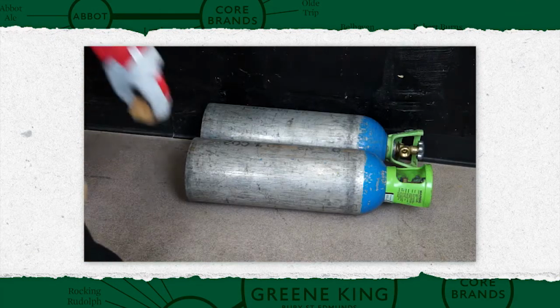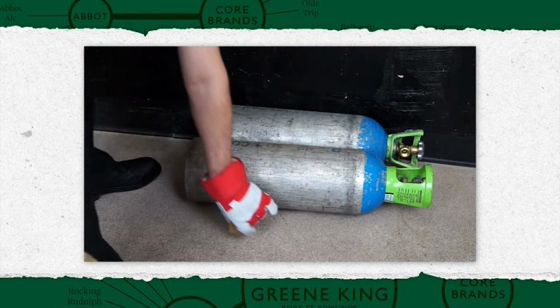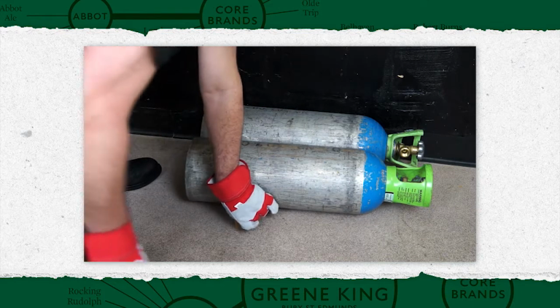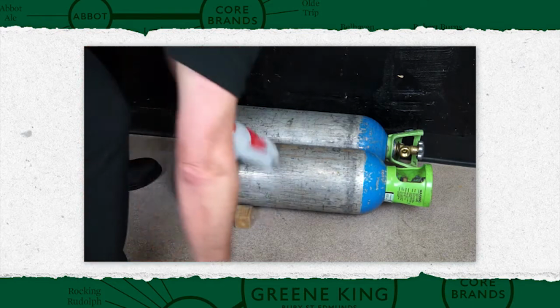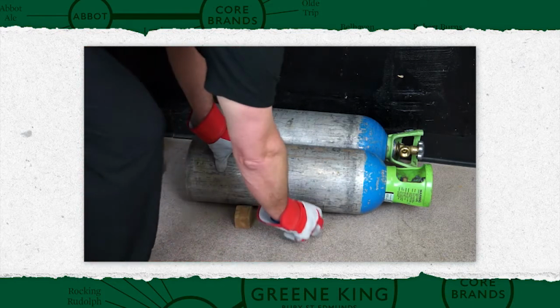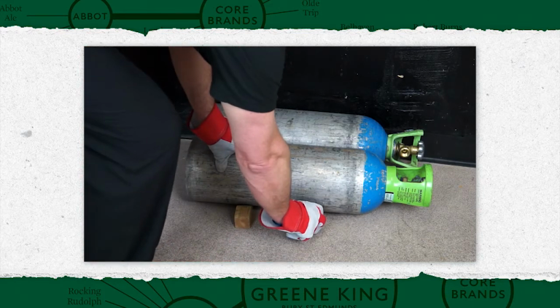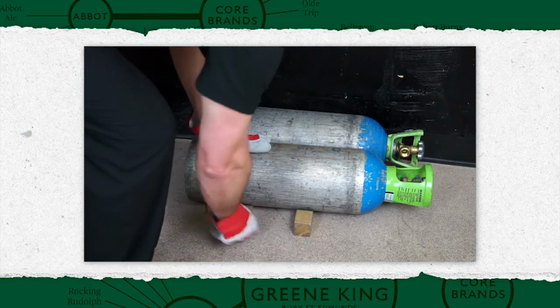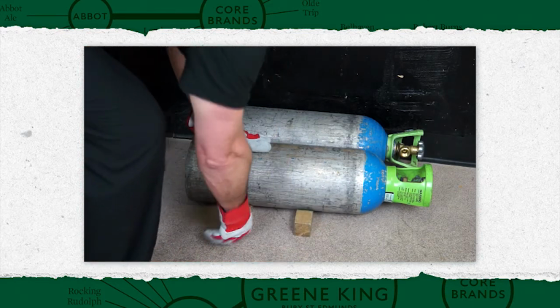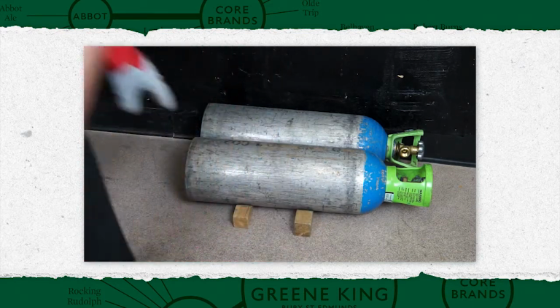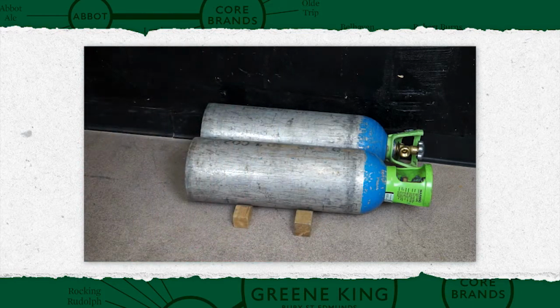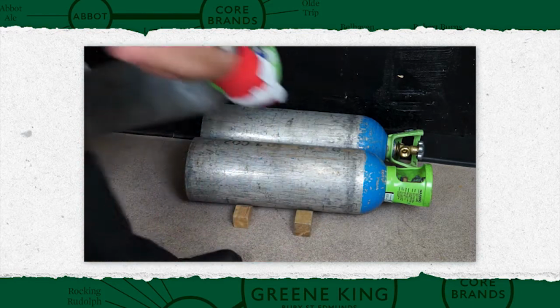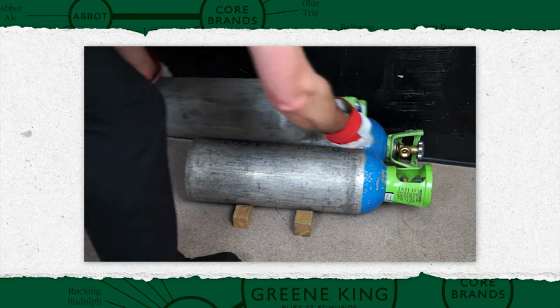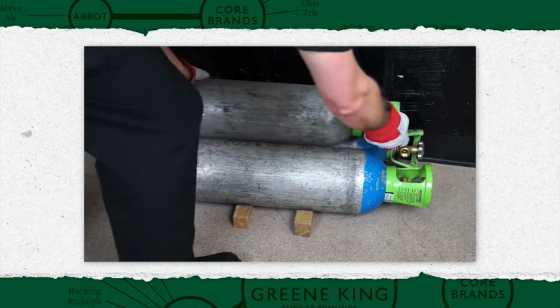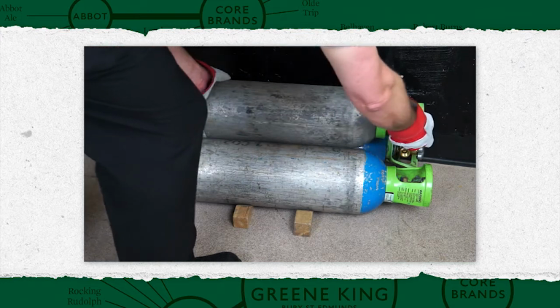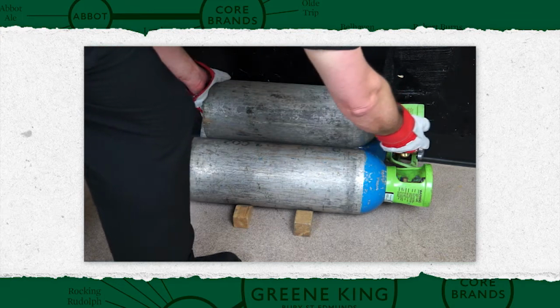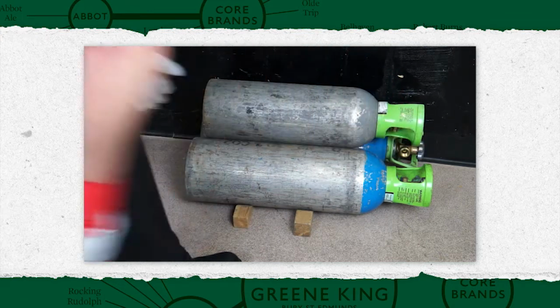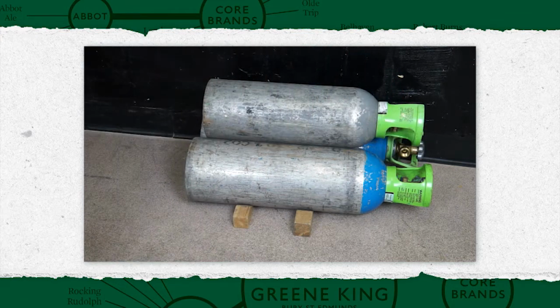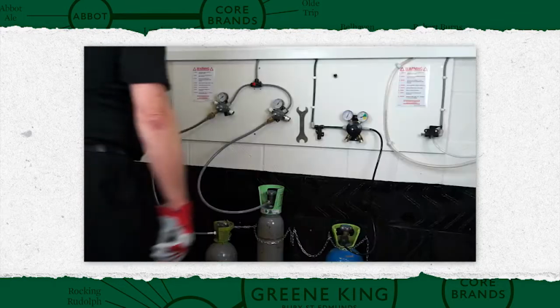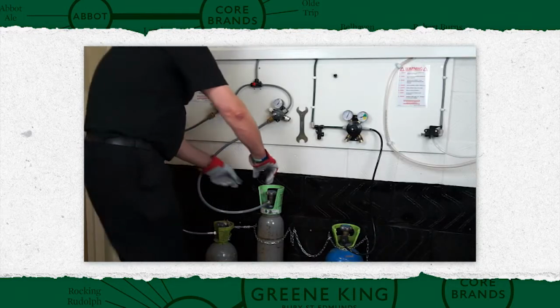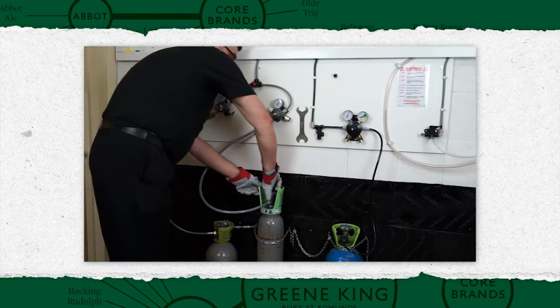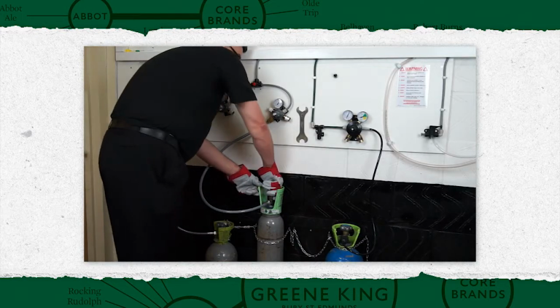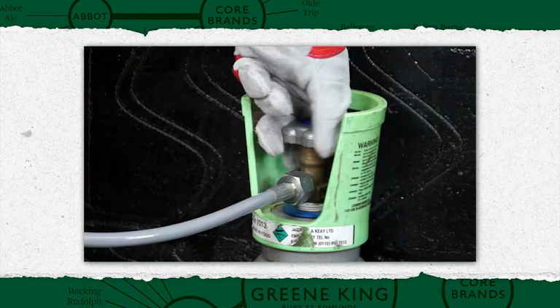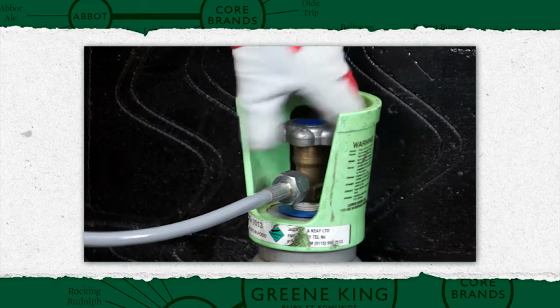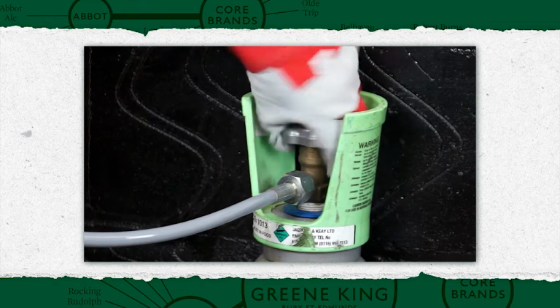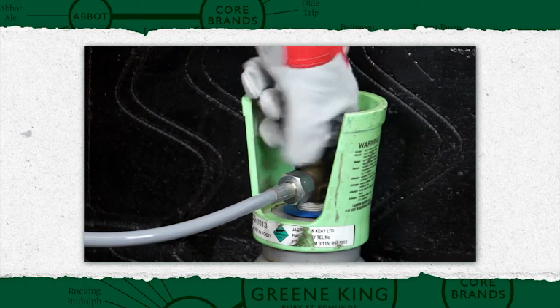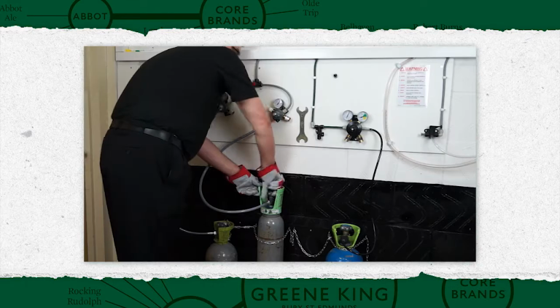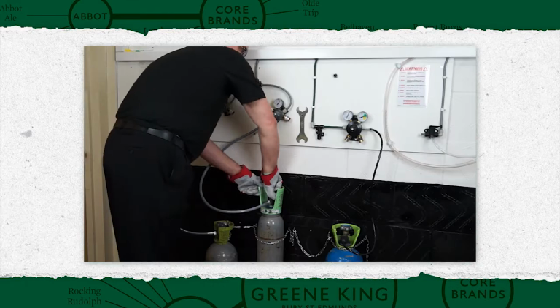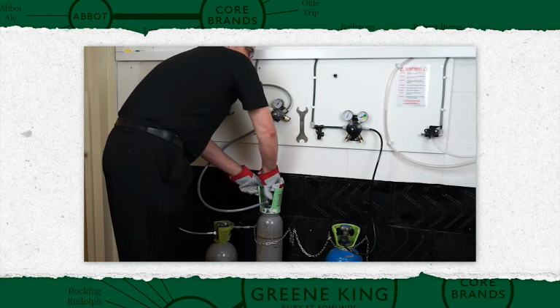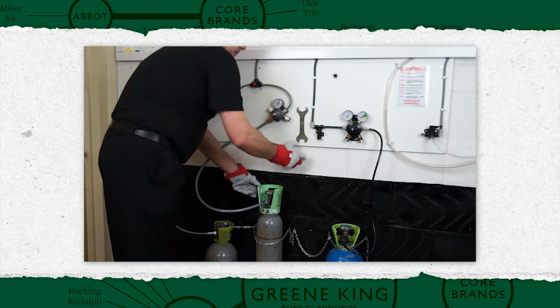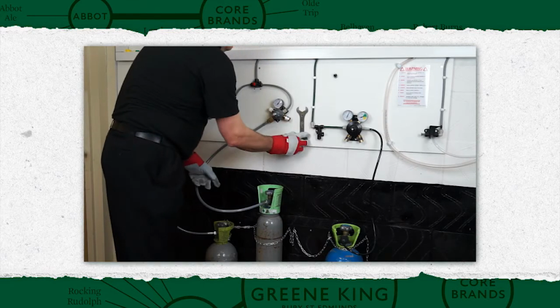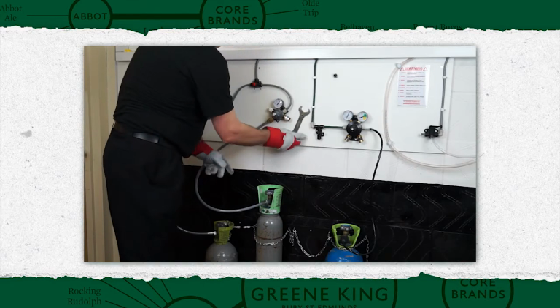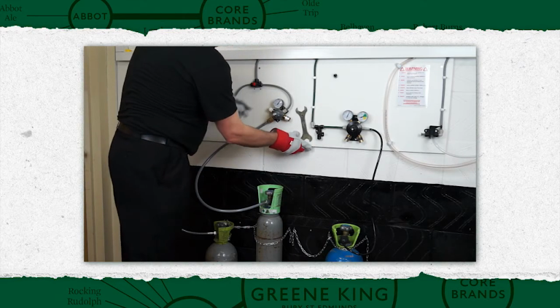Those not in use or empty should either be held upright and chained, or lying down and chocked to prevent movement. To replace a carbon dioxide cylinder, close the valve on the empty cylinder and, using the appropriate spanner, disconnect the gas hose.